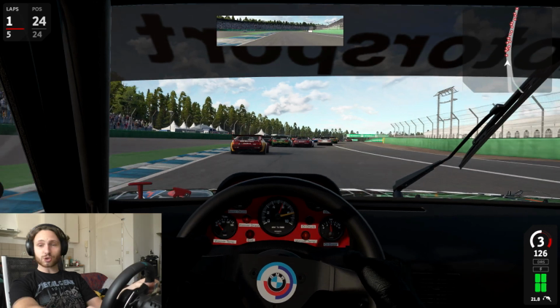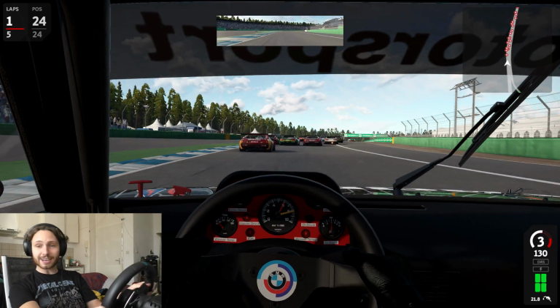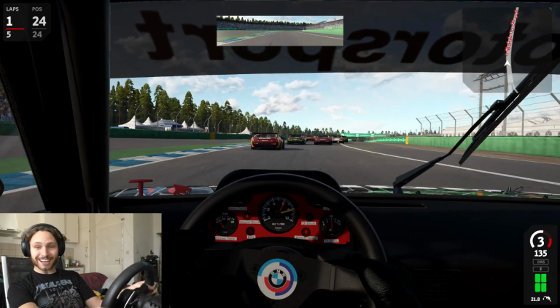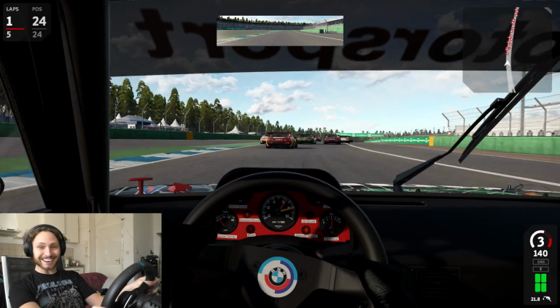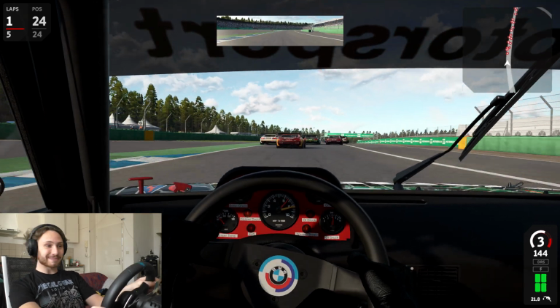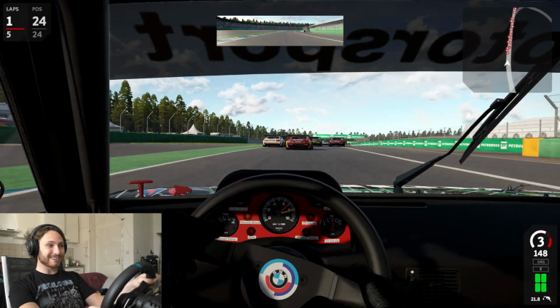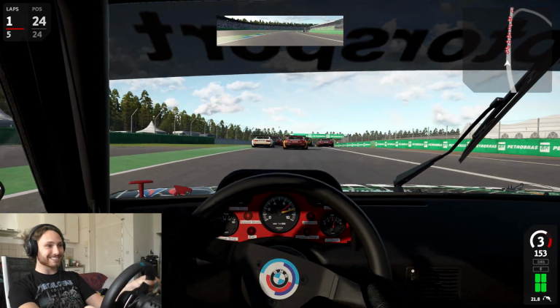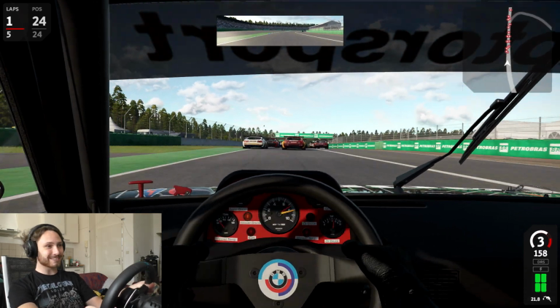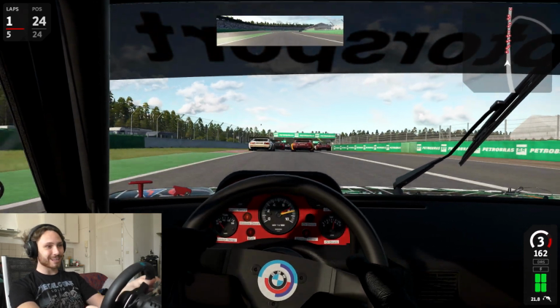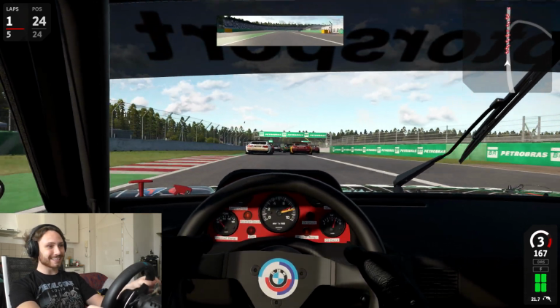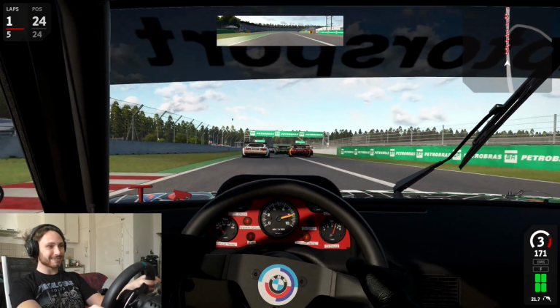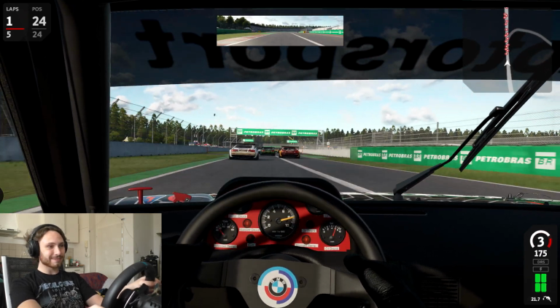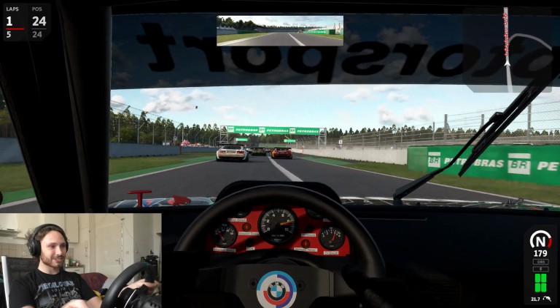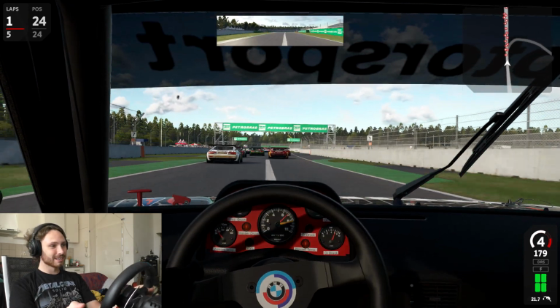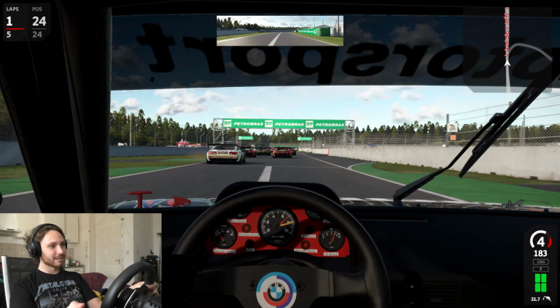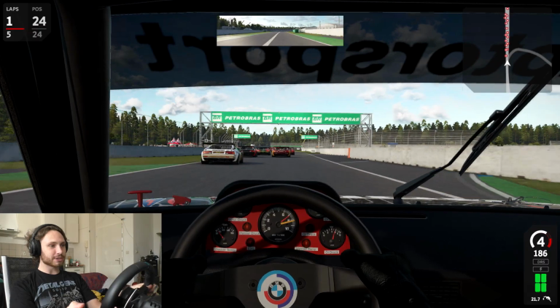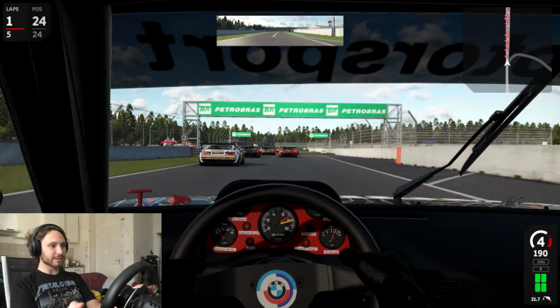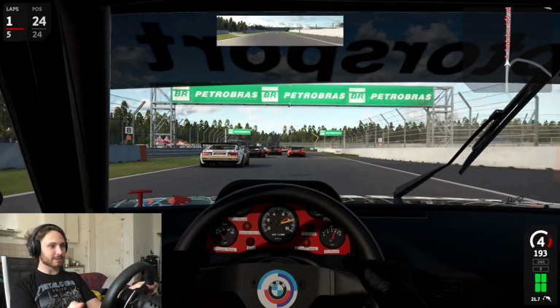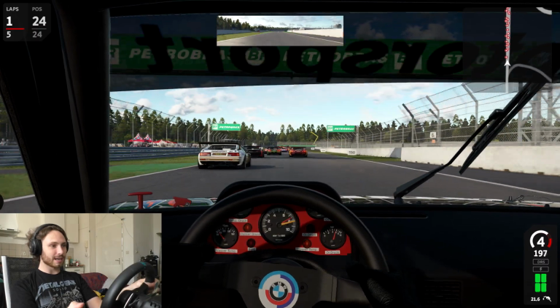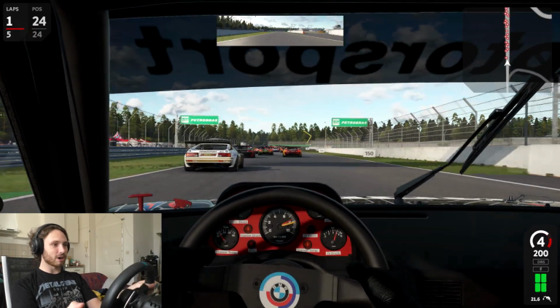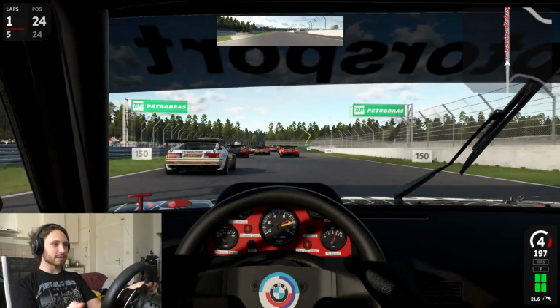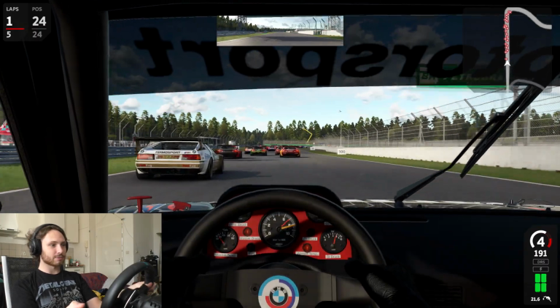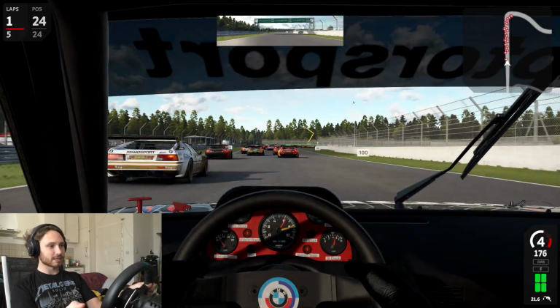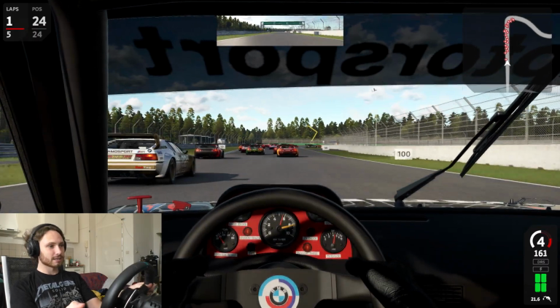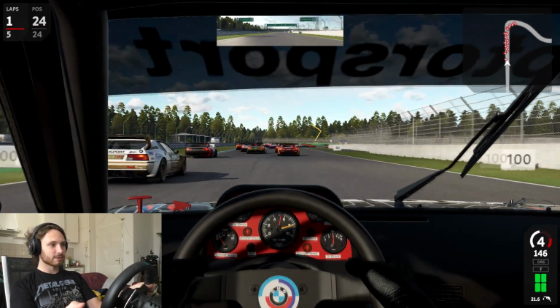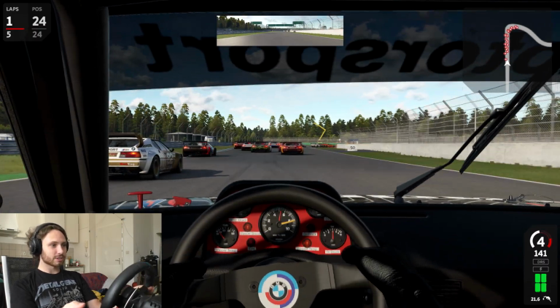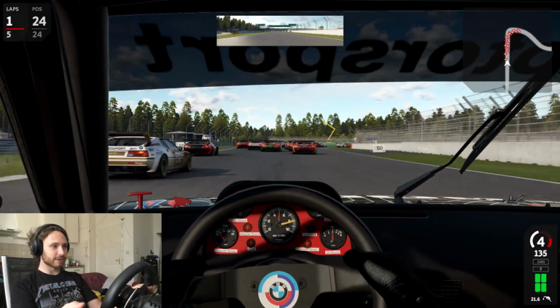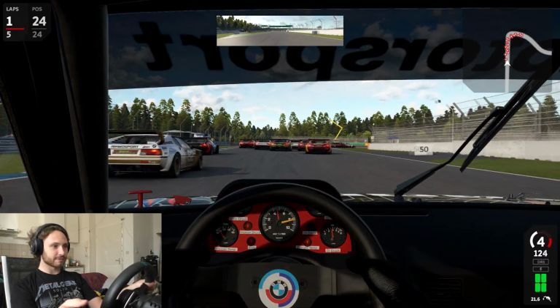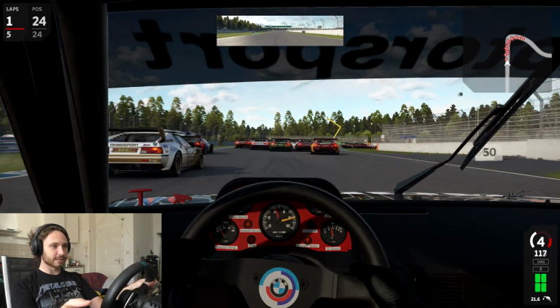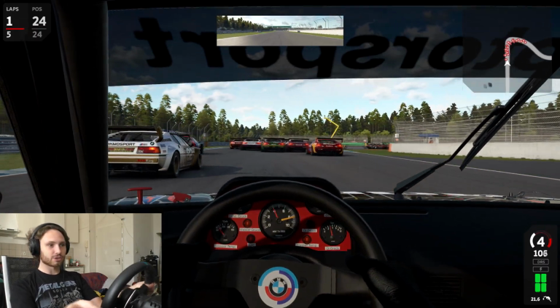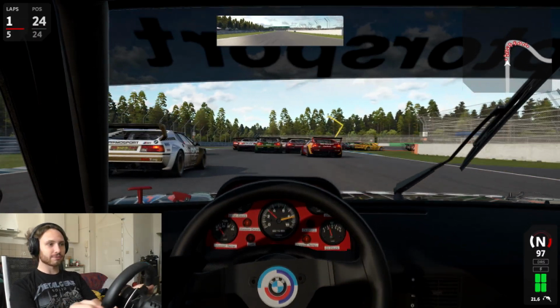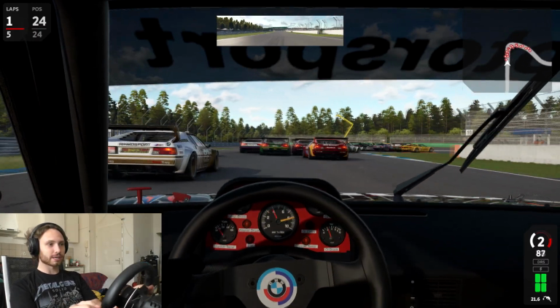I tried it out and it's been very successful. I like it very much, especially on something like the Hockenheim Ring, which is a very, very good track for it.